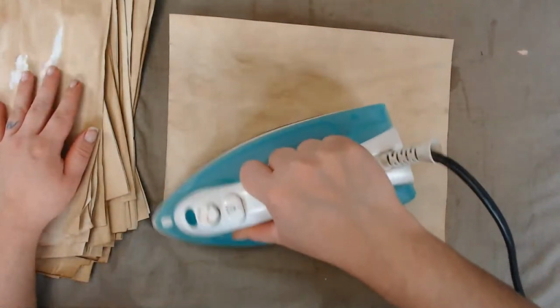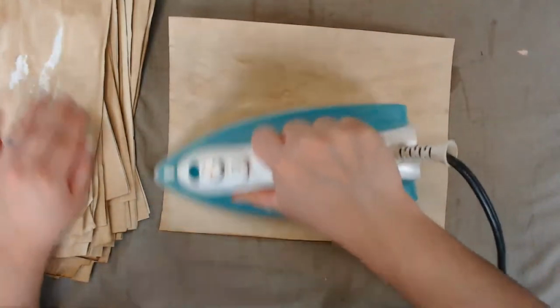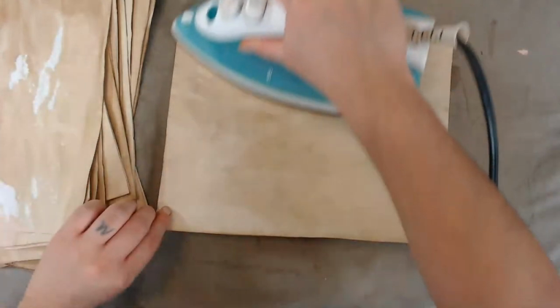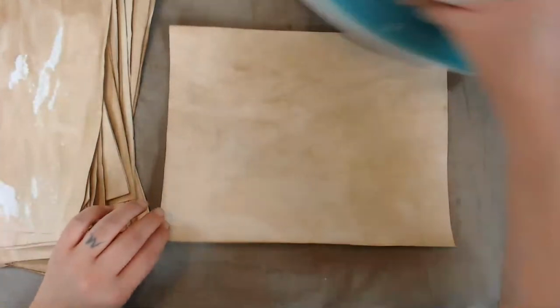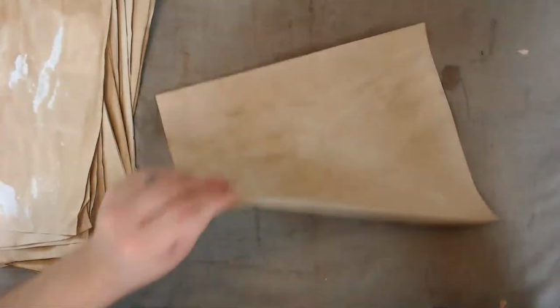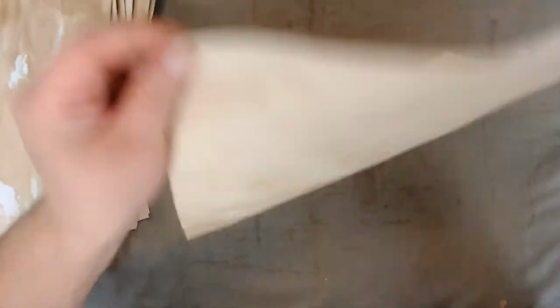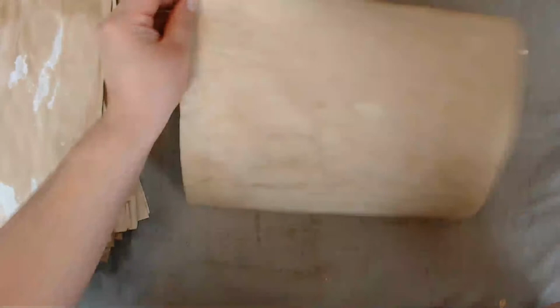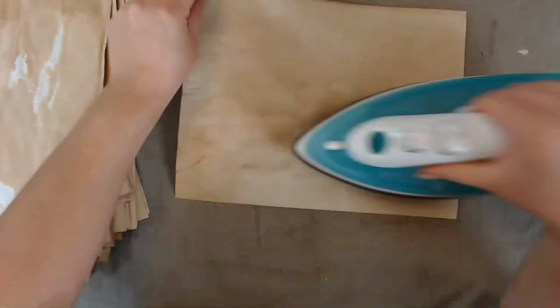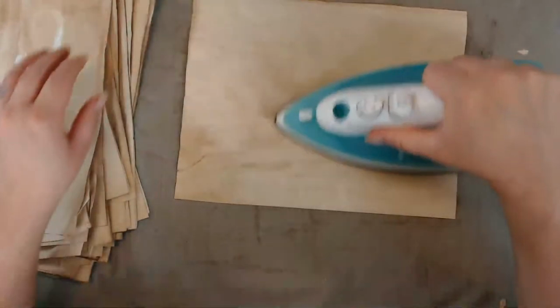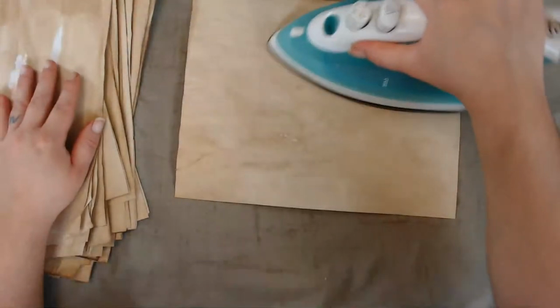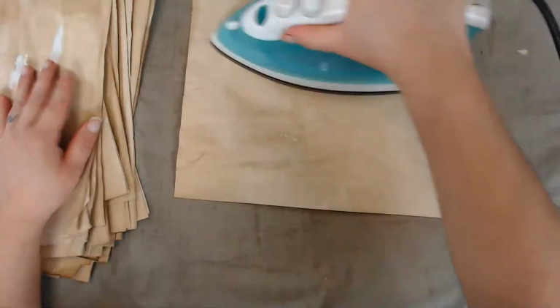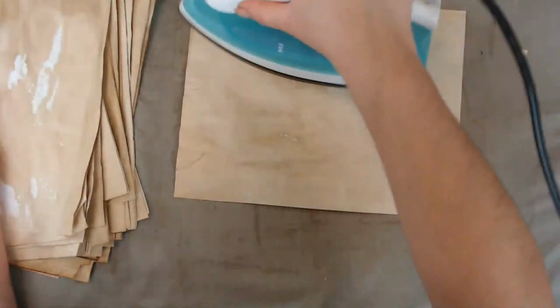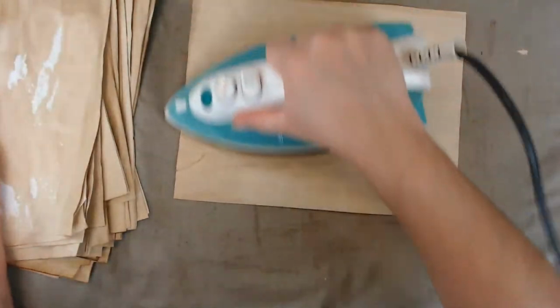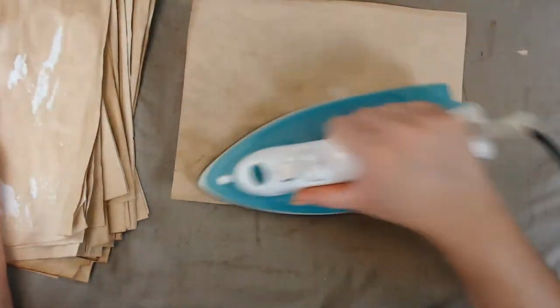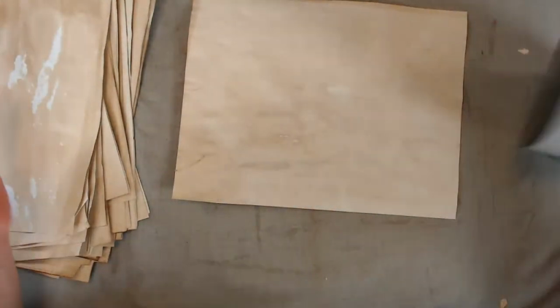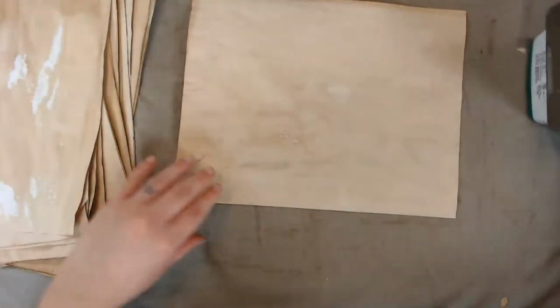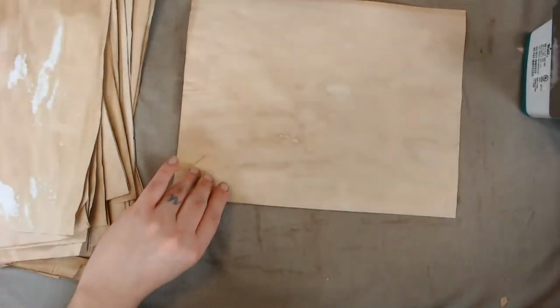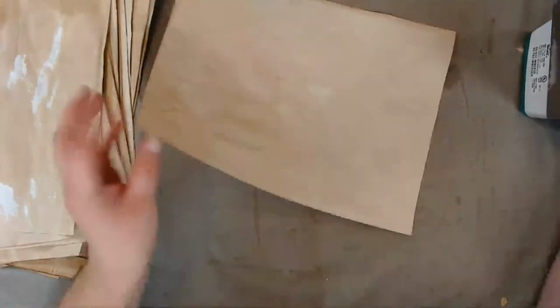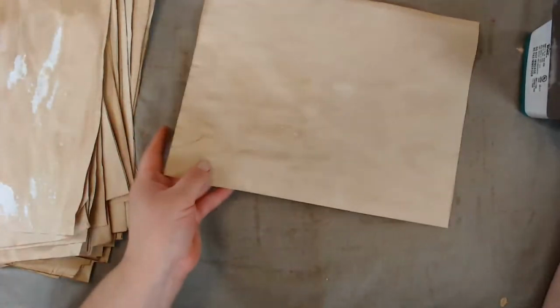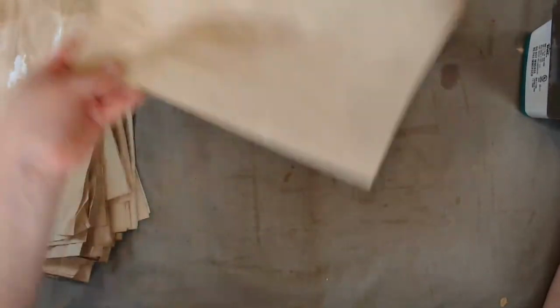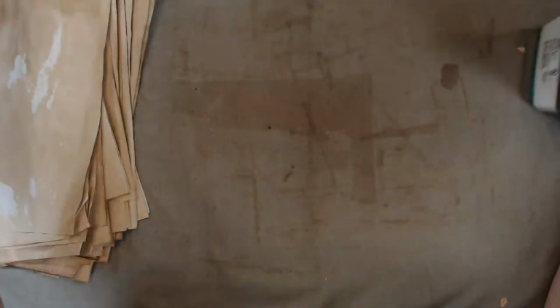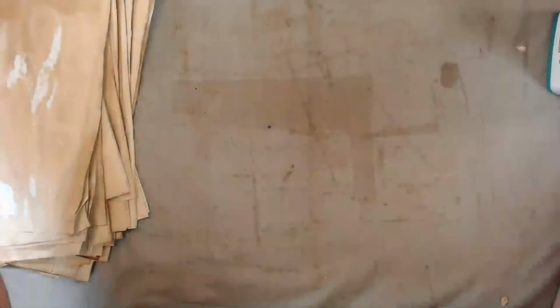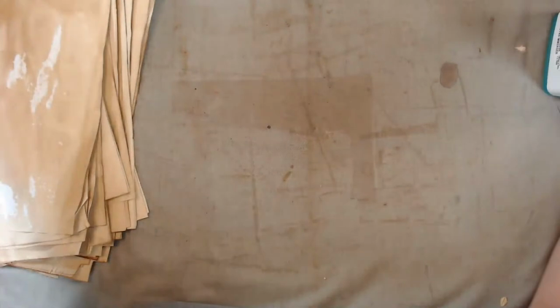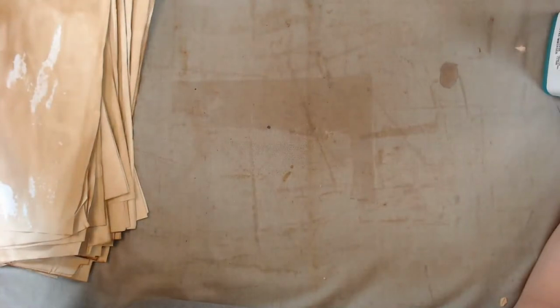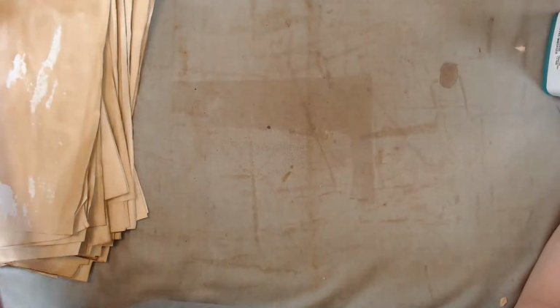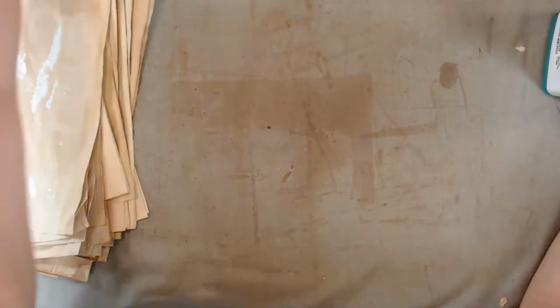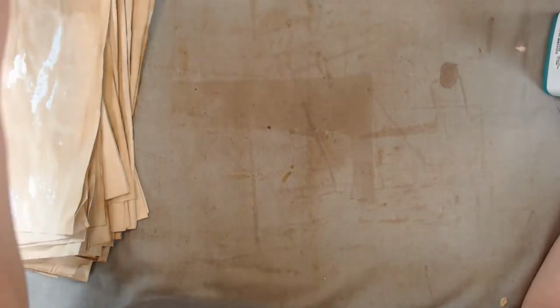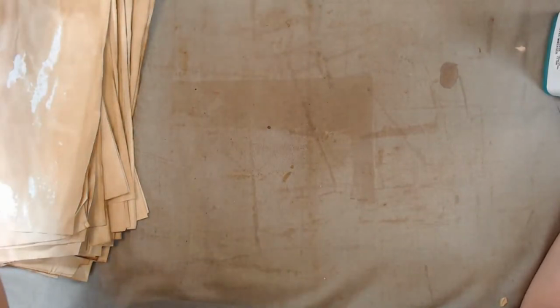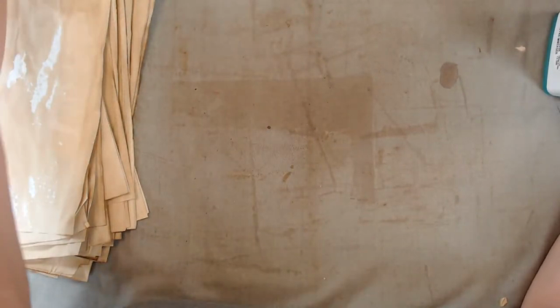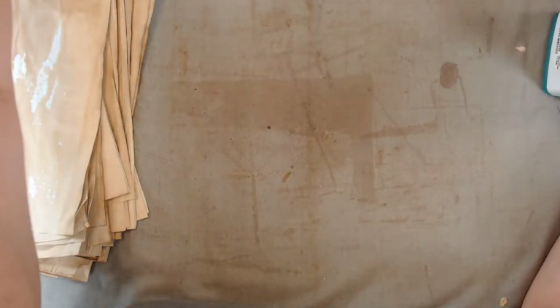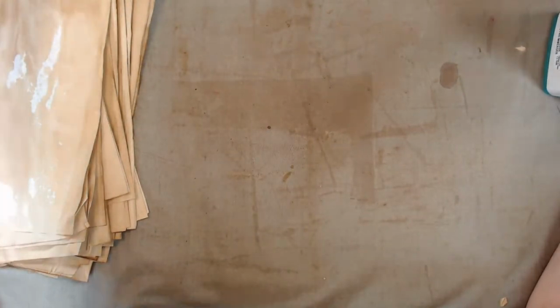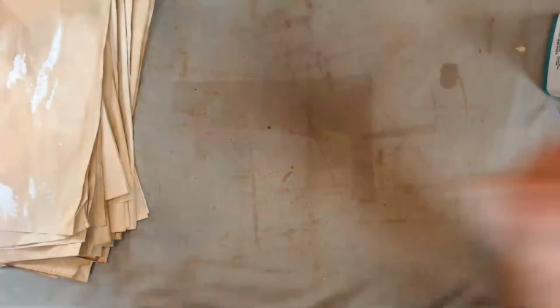I appreciate your thumbs up if you're enjoying this video — I know I'm just talking and ironing paper, but look how much paper I have. I feel so proud of myself!